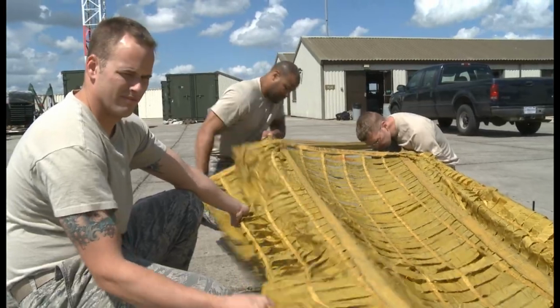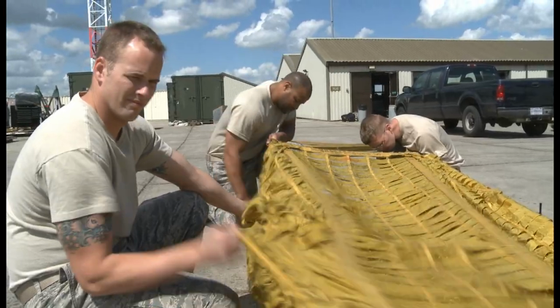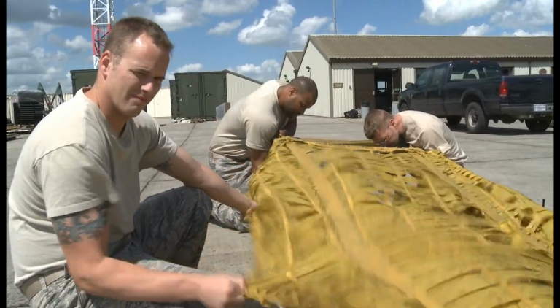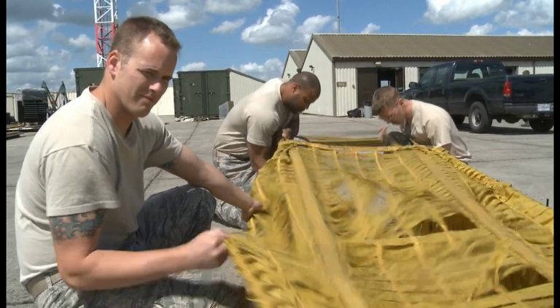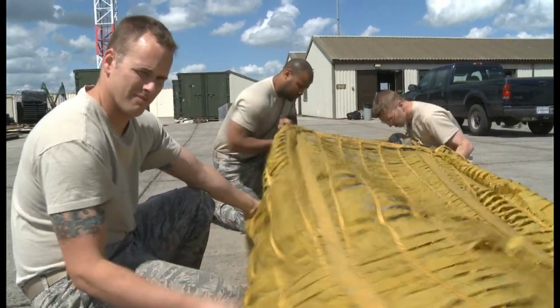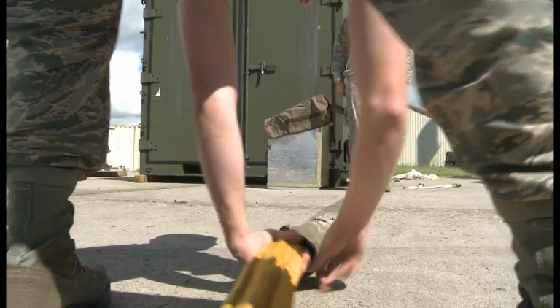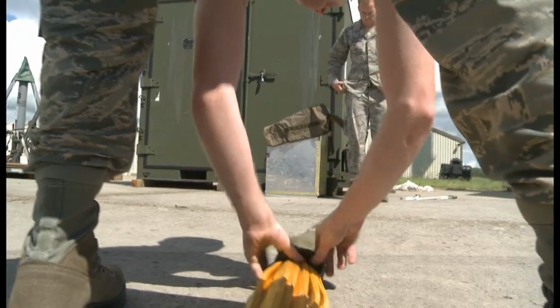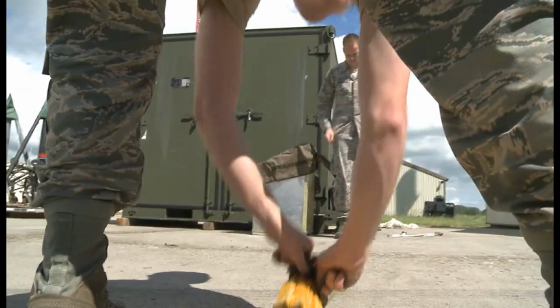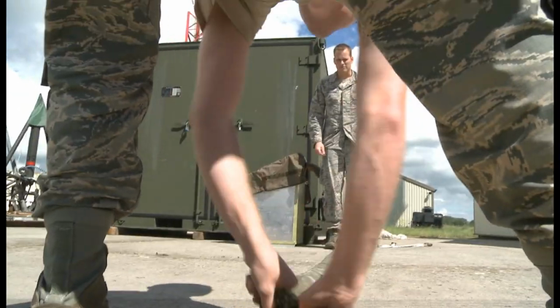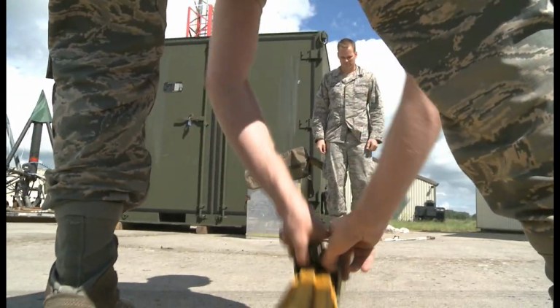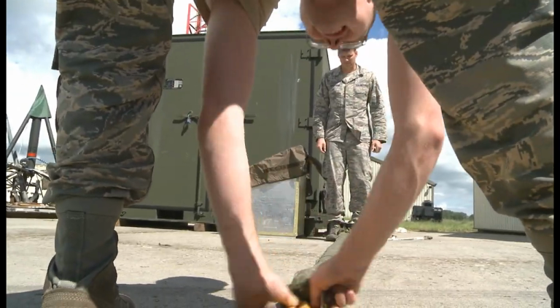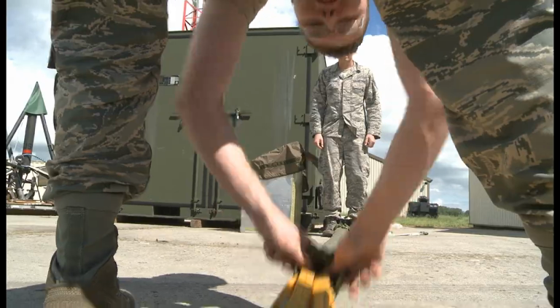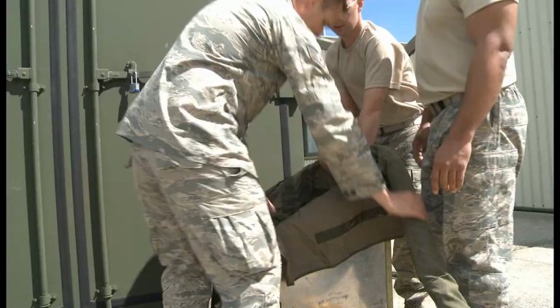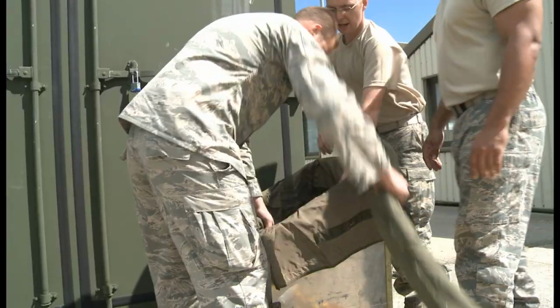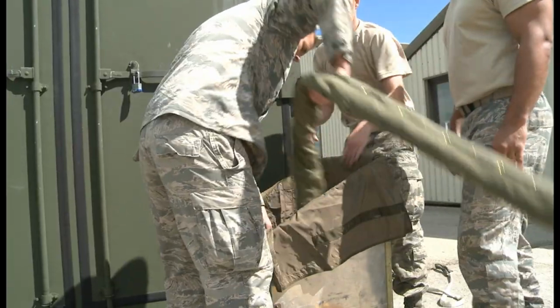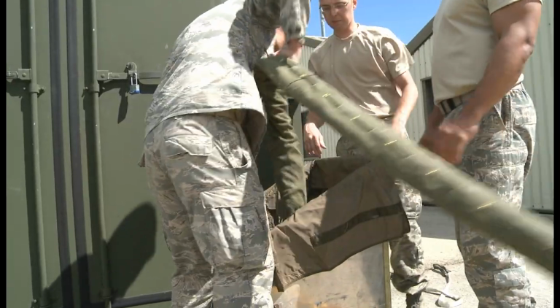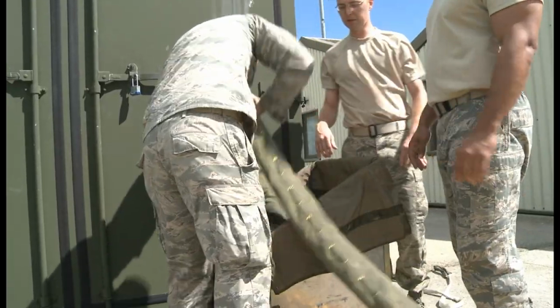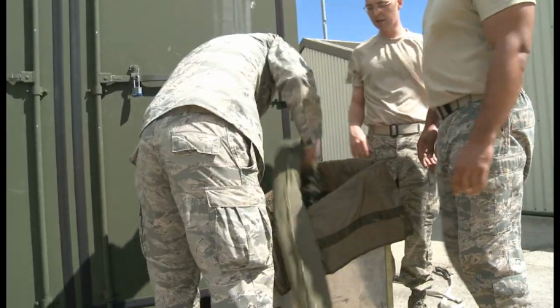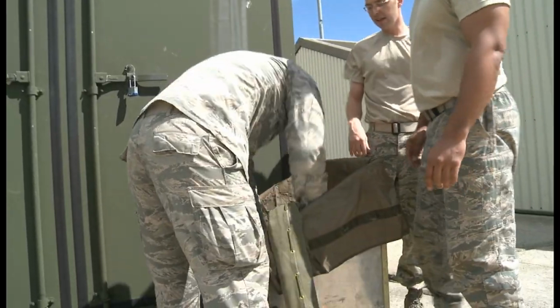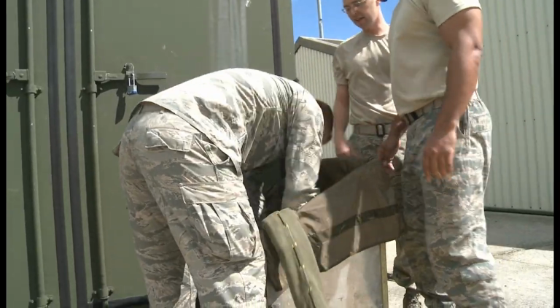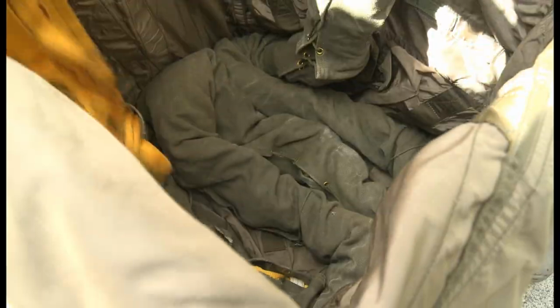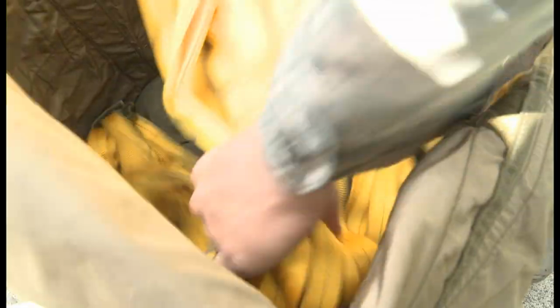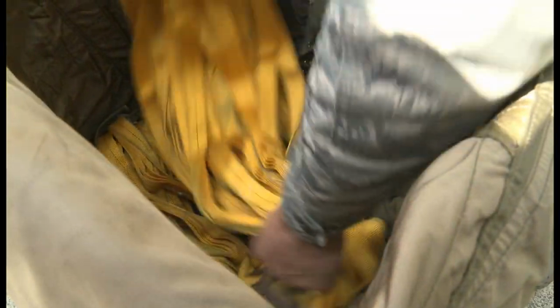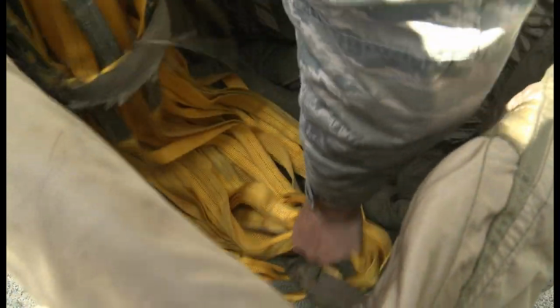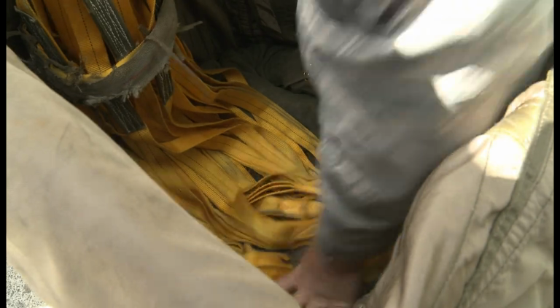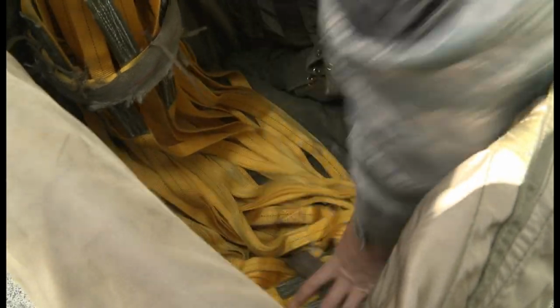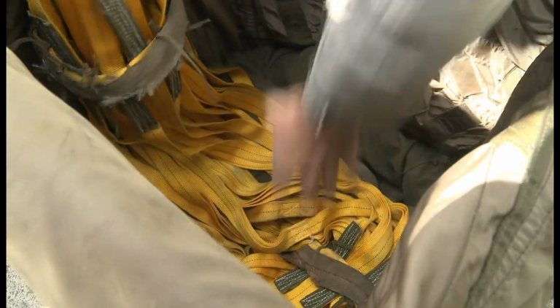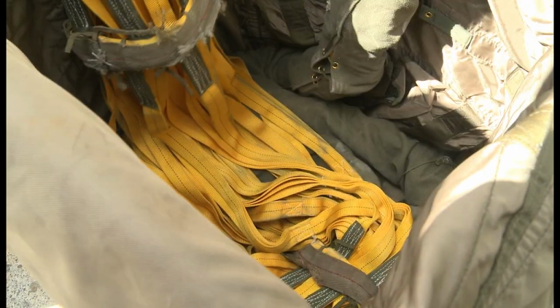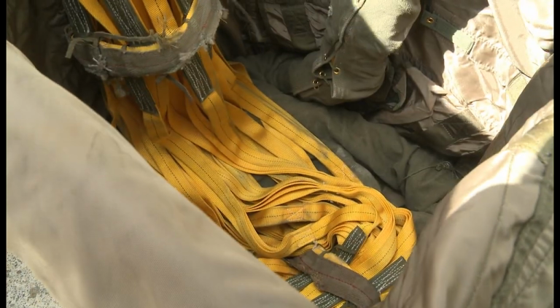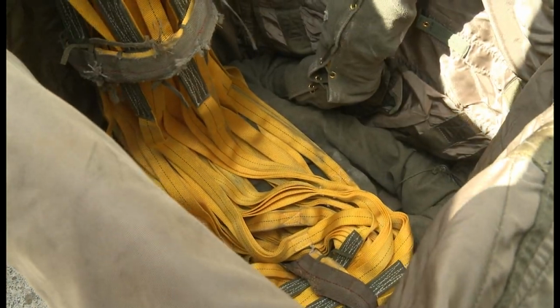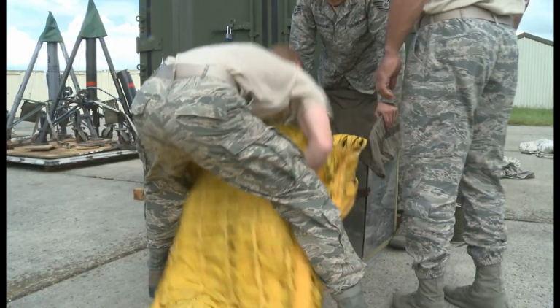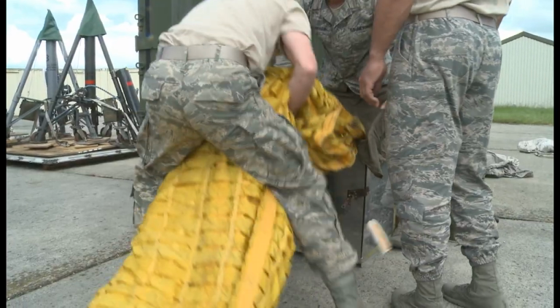Training never stops. Even in a contingency operation, the mentality of train like you fight is ever prevalent. Training proficiency is important to us because every day we're putting the aircrew members' lives in our hands.